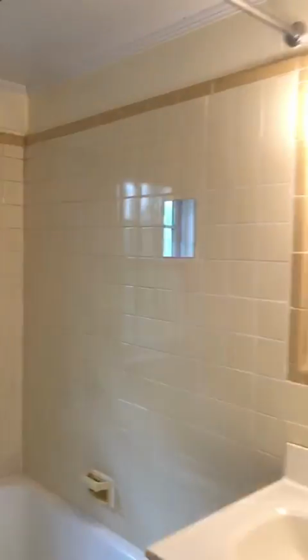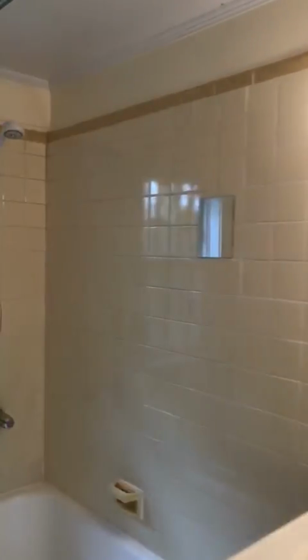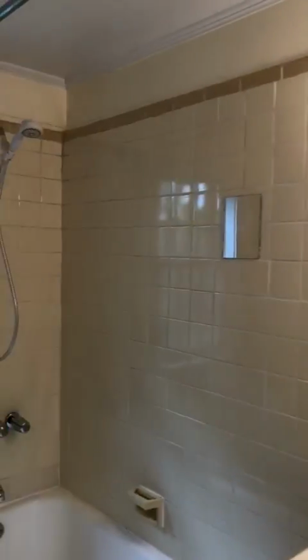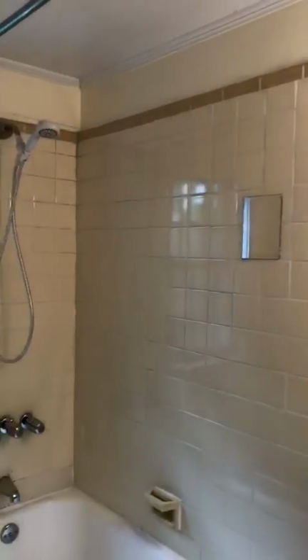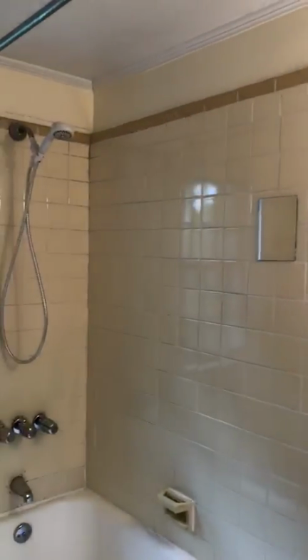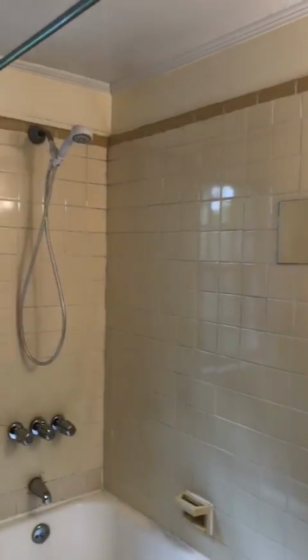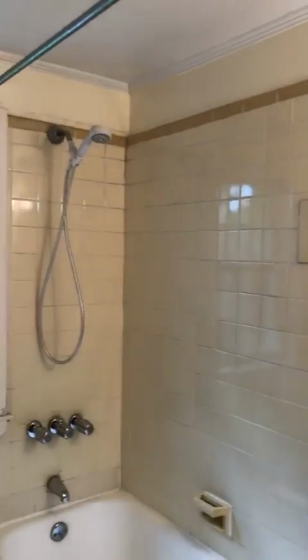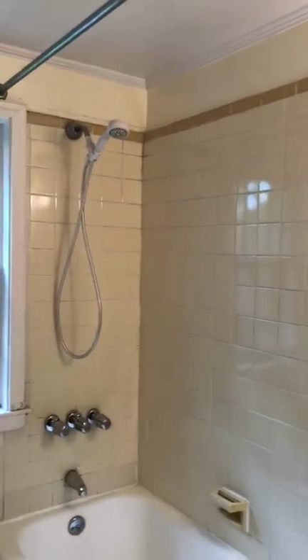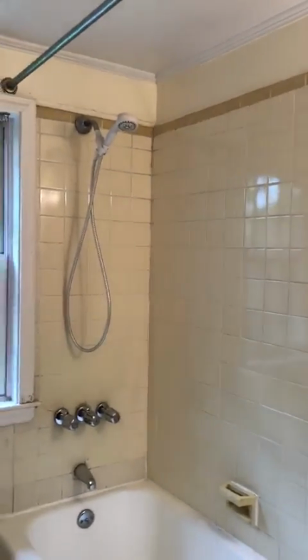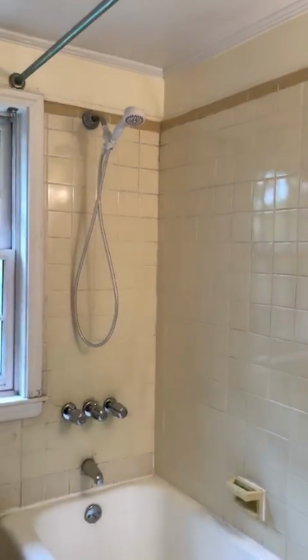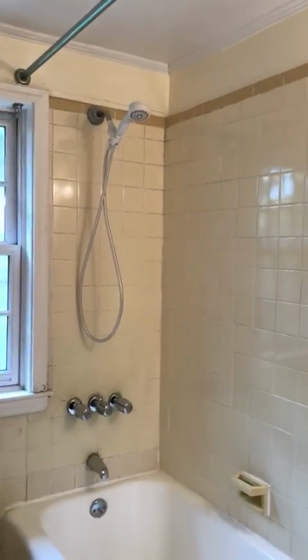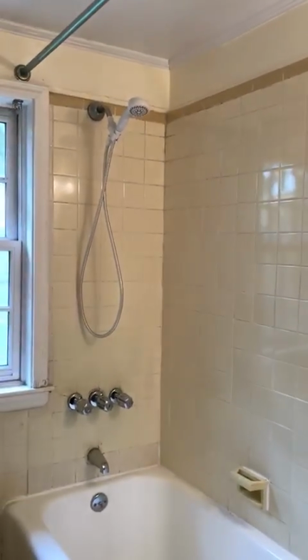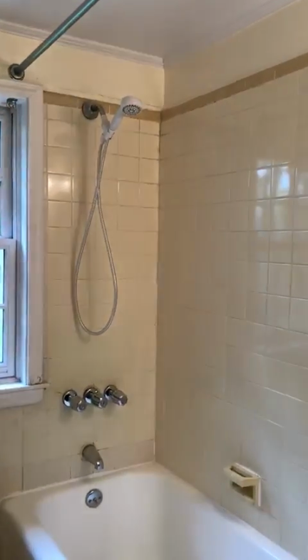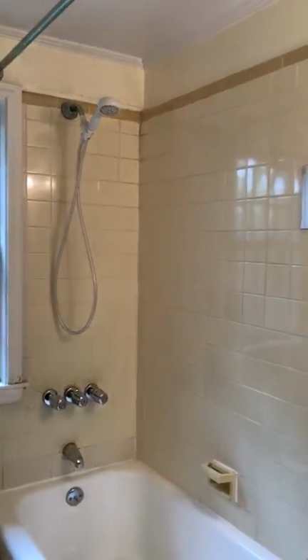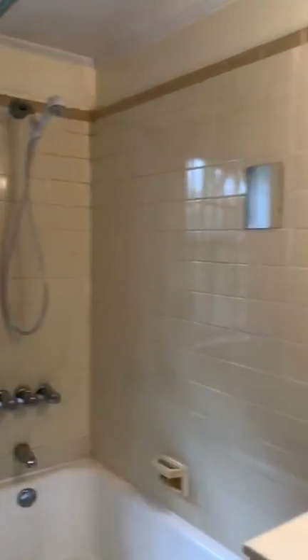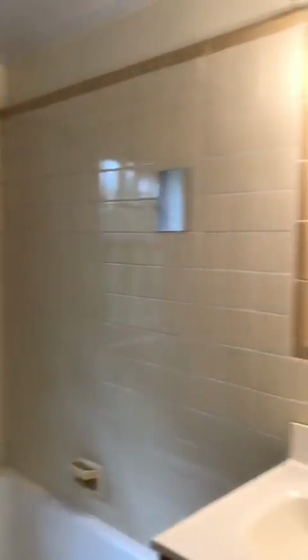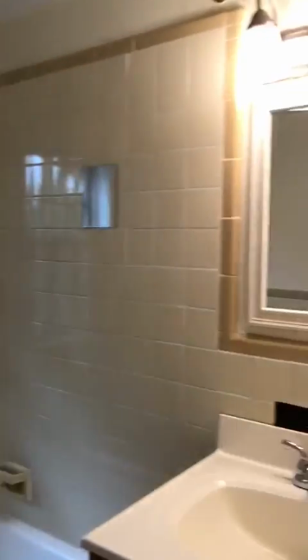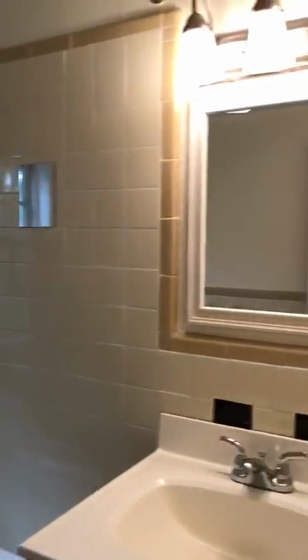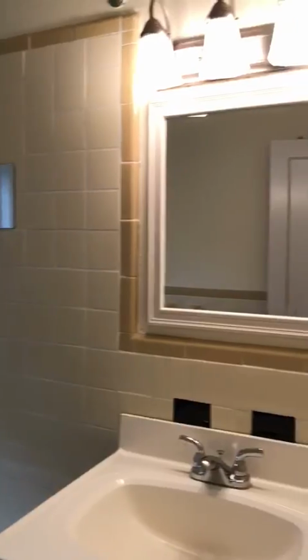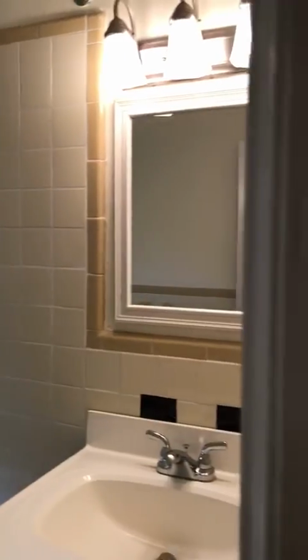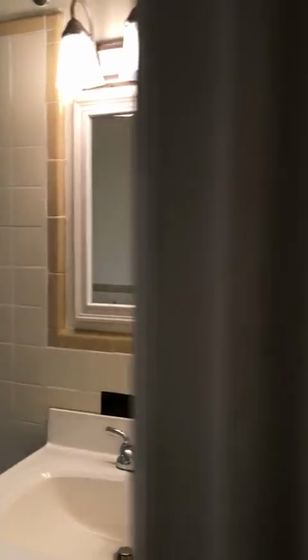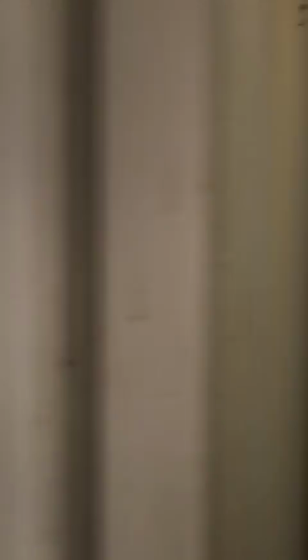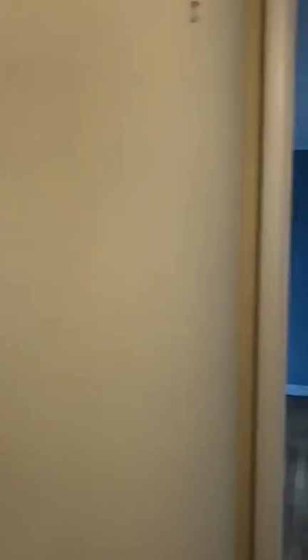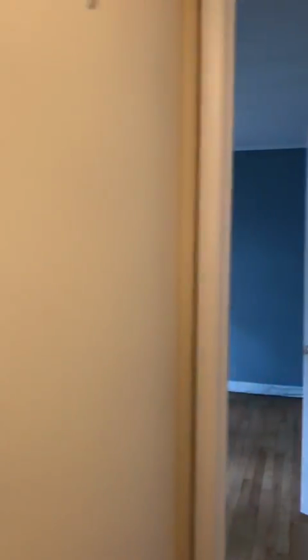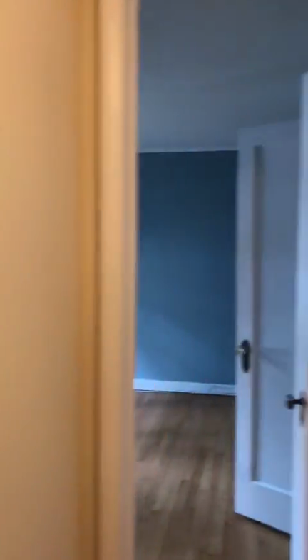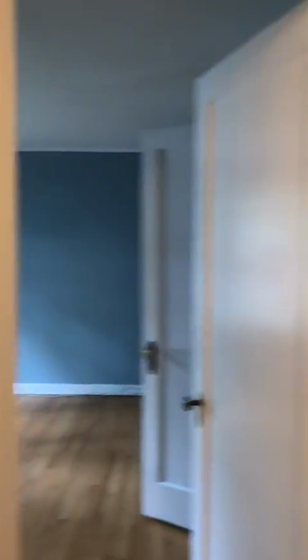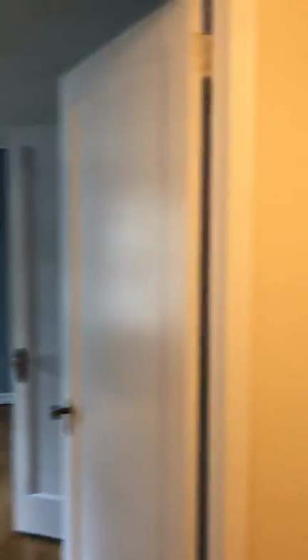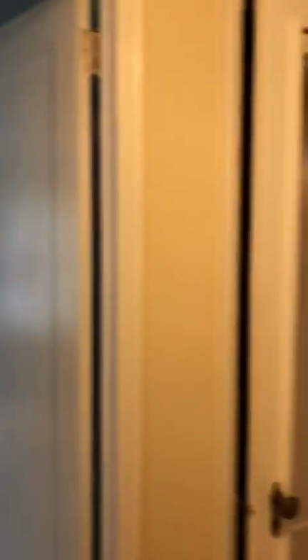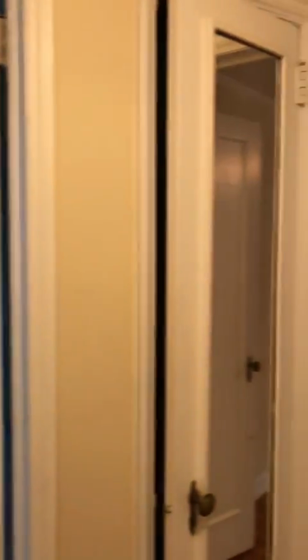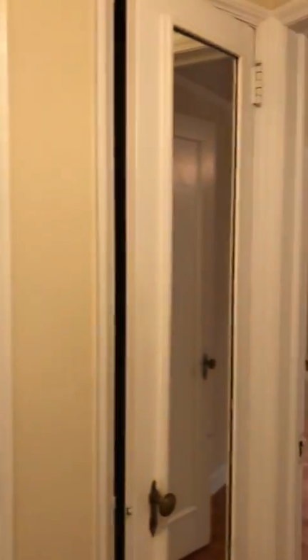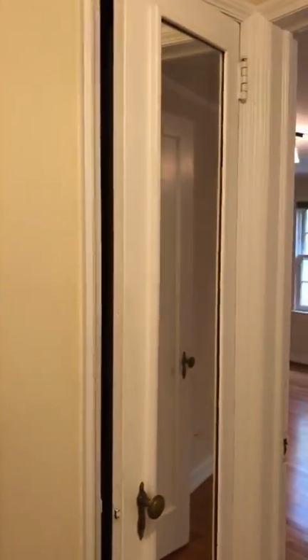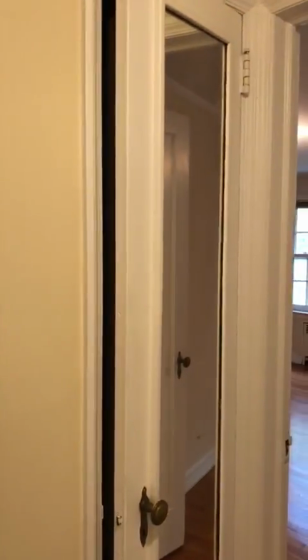The bath has a tub-shower combination, sink, and toilet. There's a linen closet out here in the hallway.